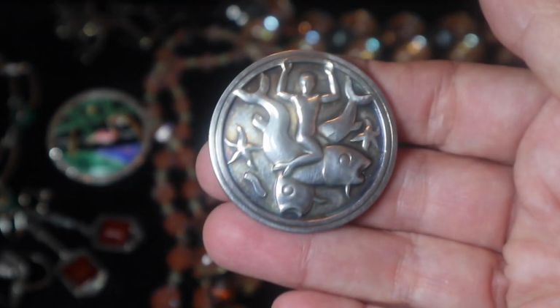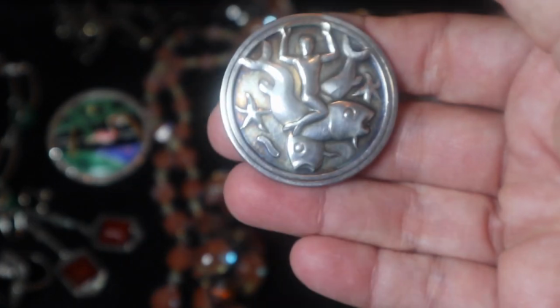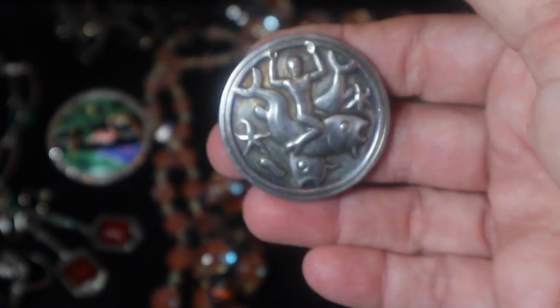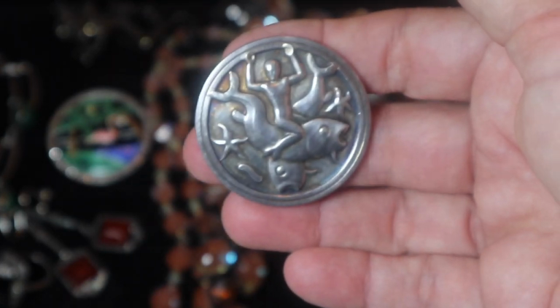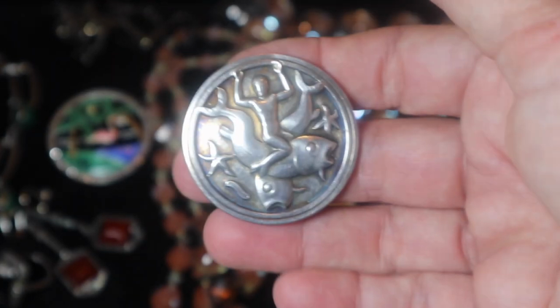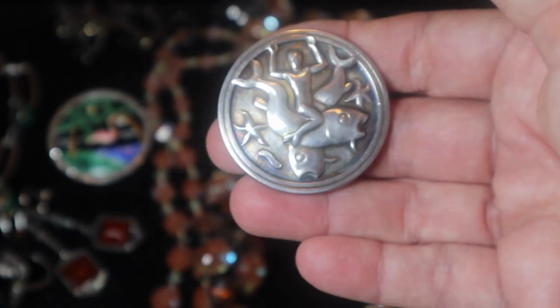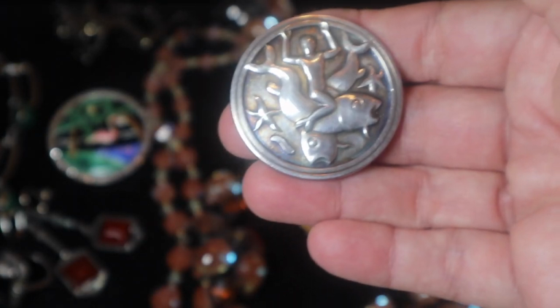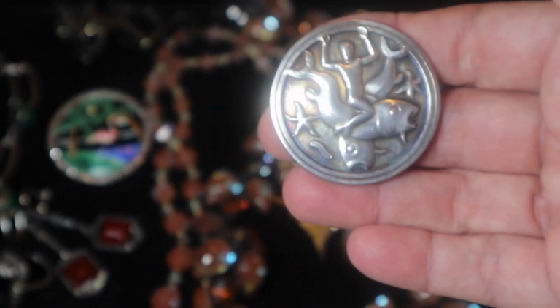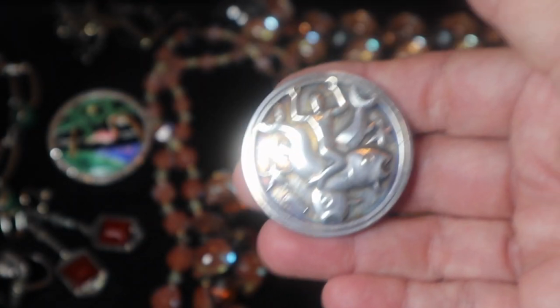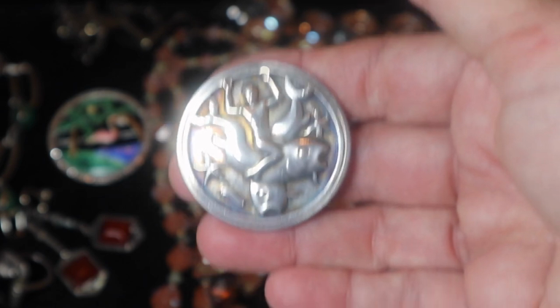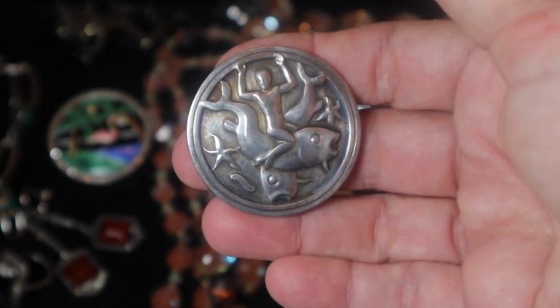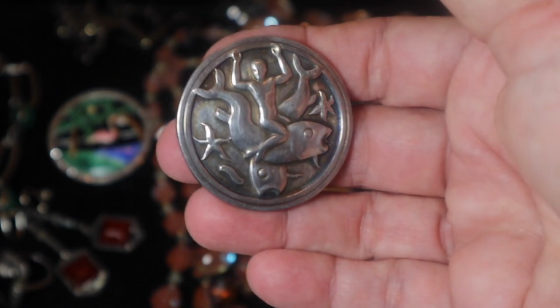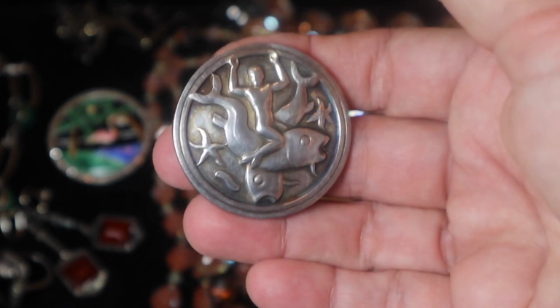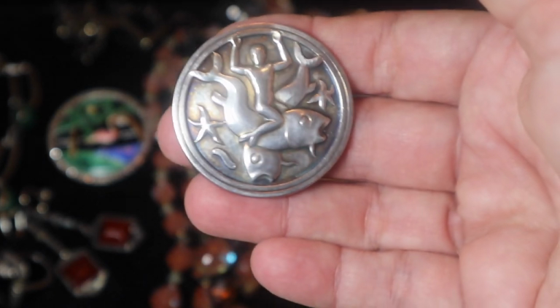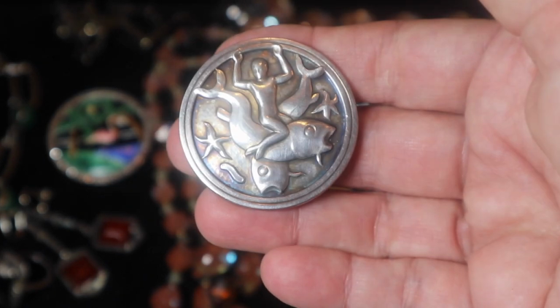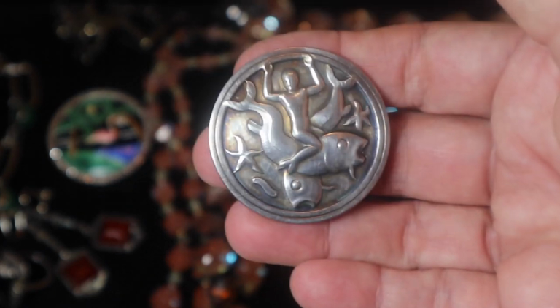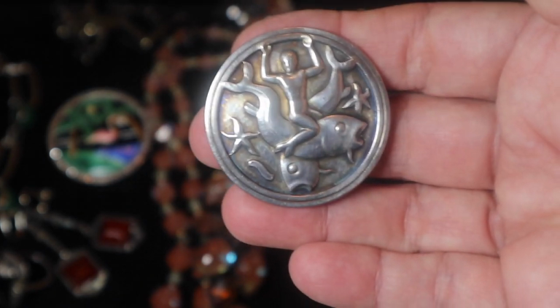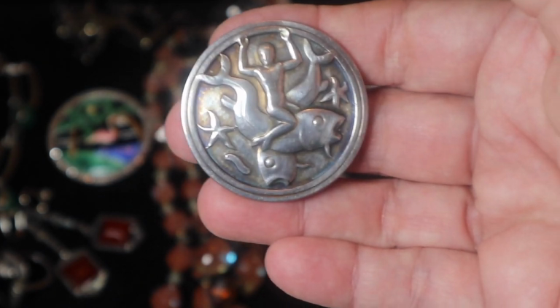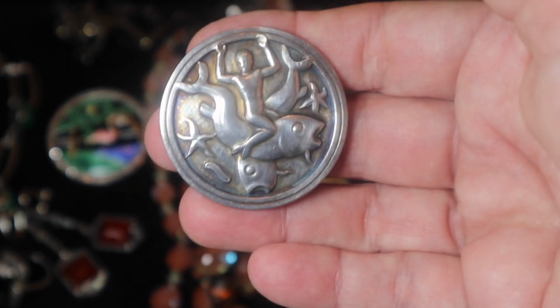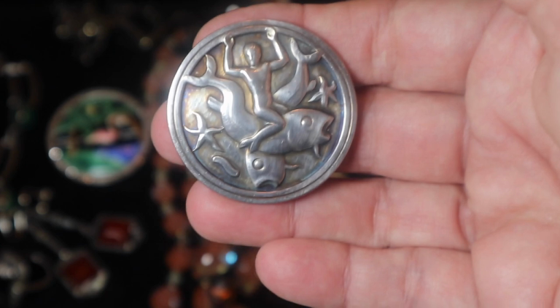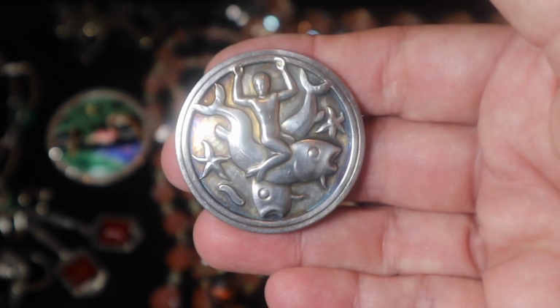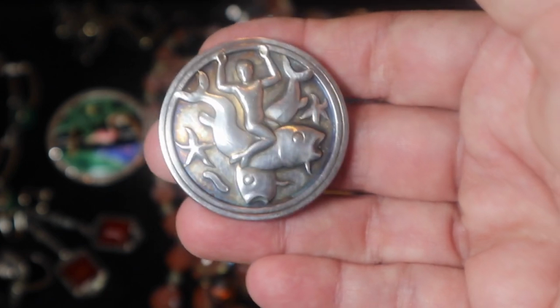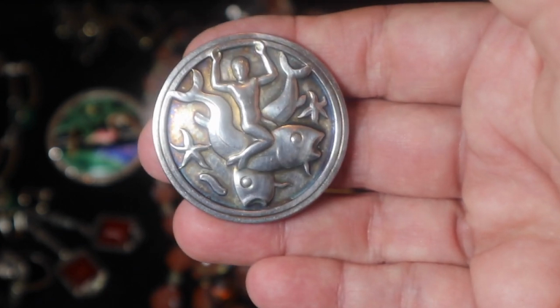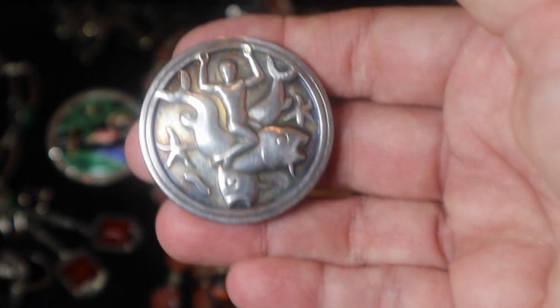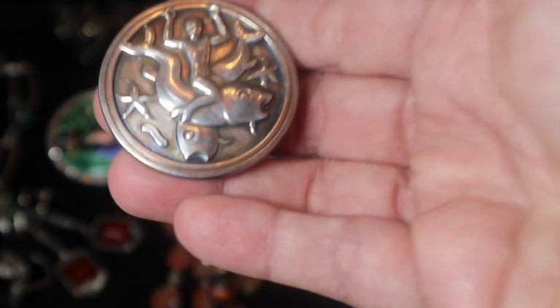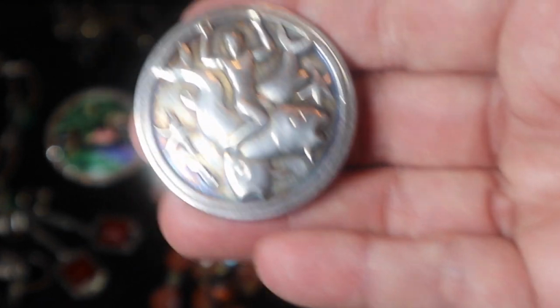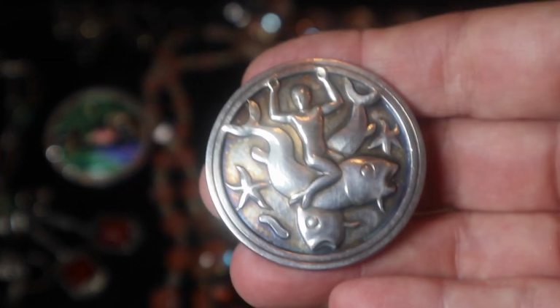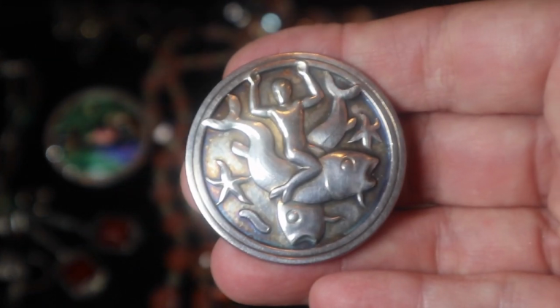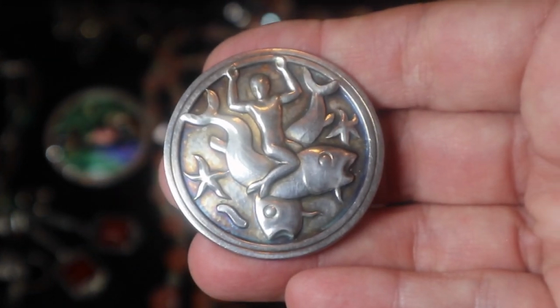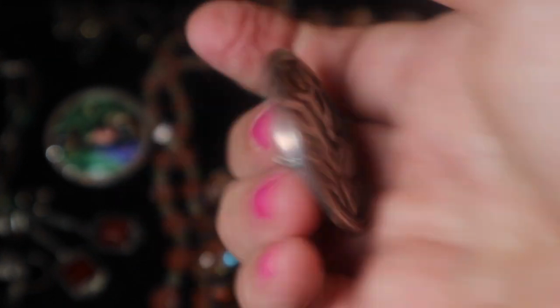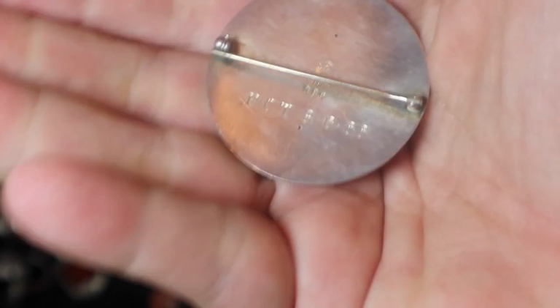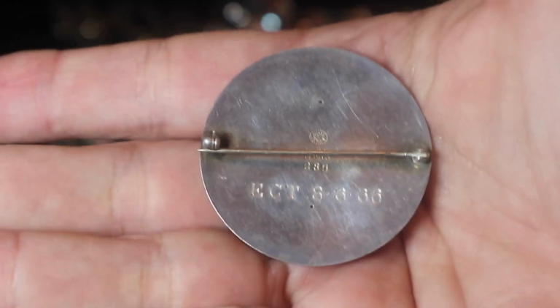And then finally, this is a Georg Jensen piece. He was a Scandinavian designer, quite prolific. His pieces are rare and highly collectible, and this is just a wonderful example of one of his pieces of jewelry.